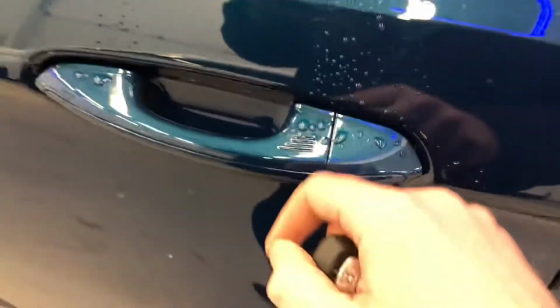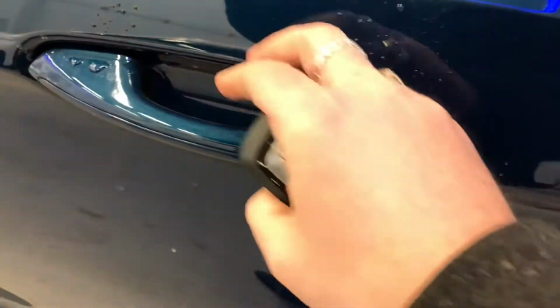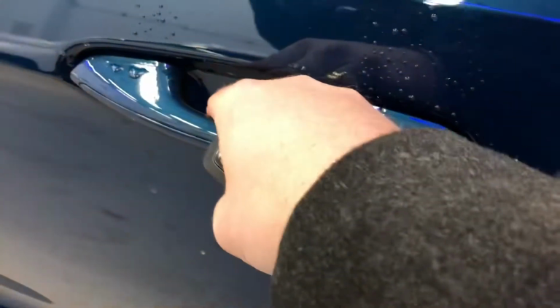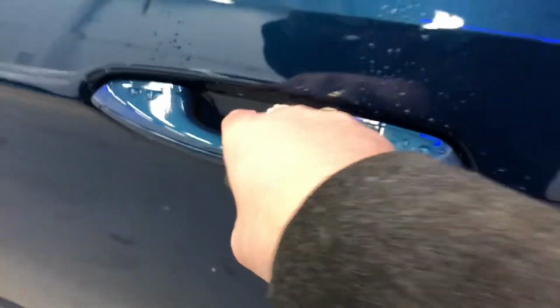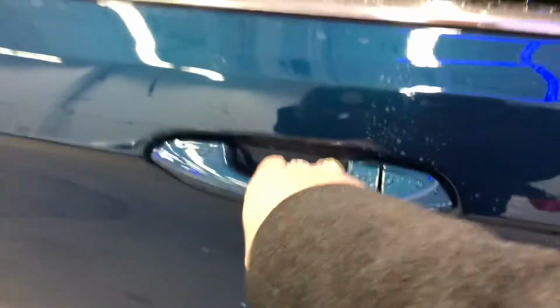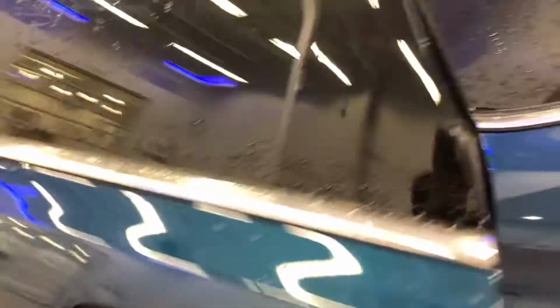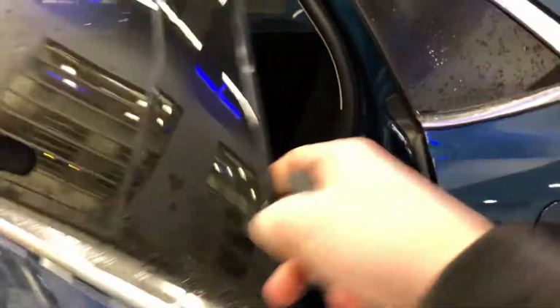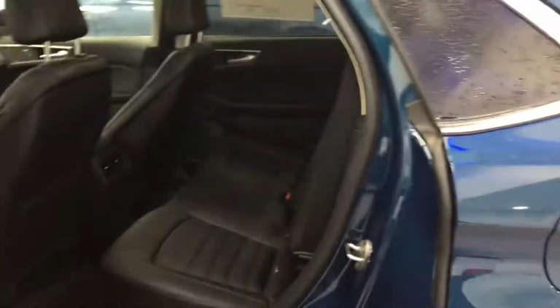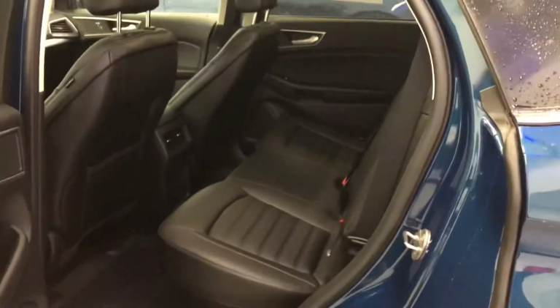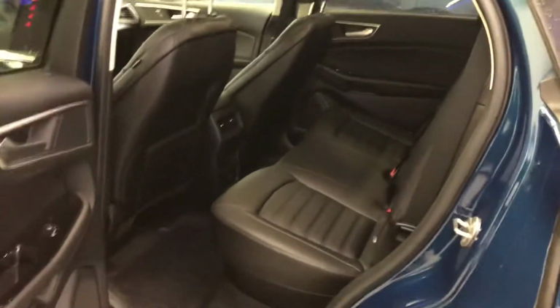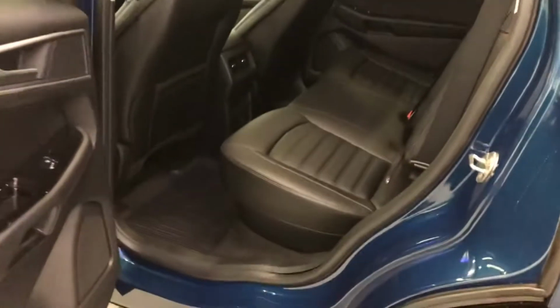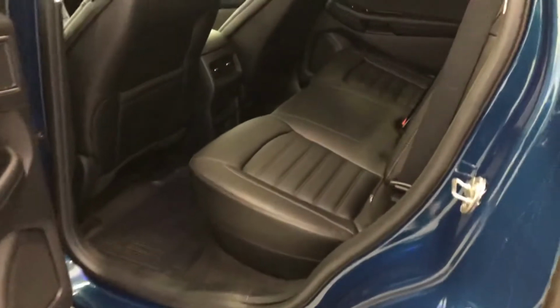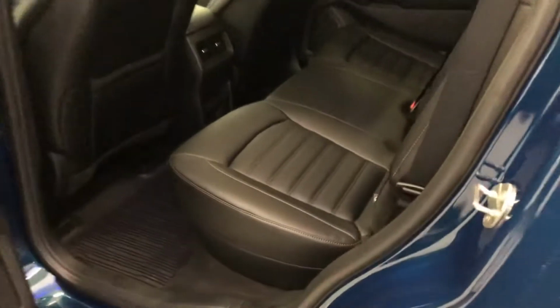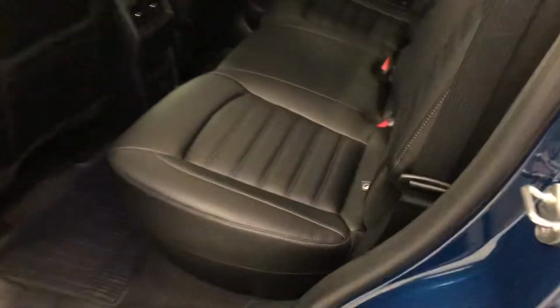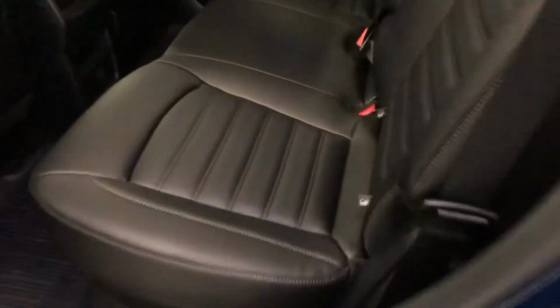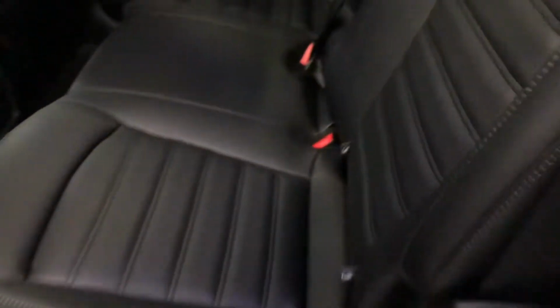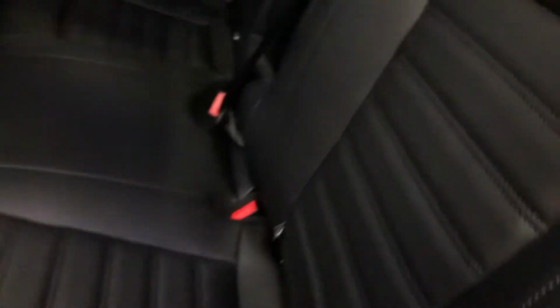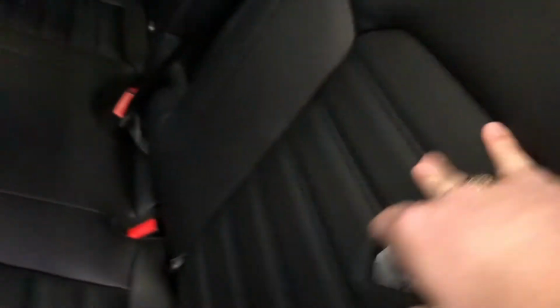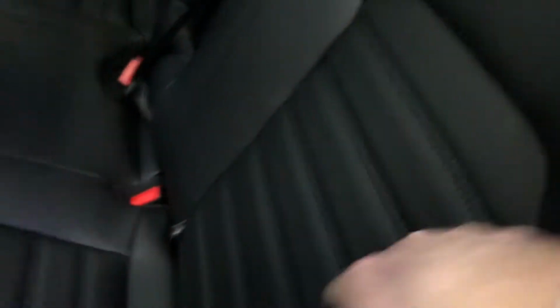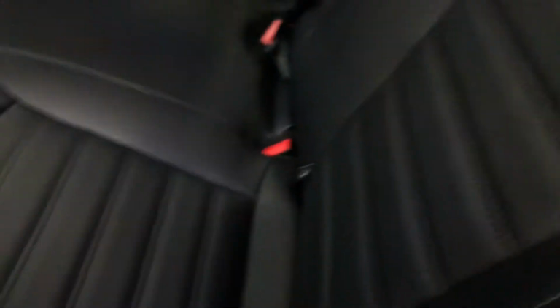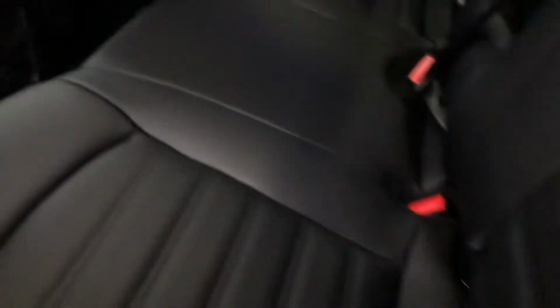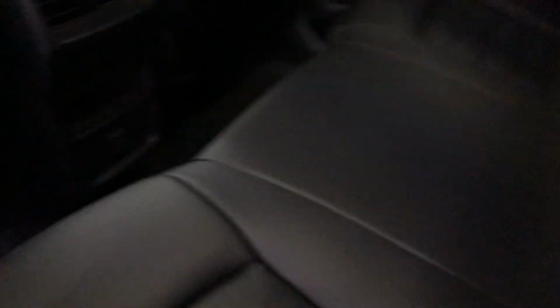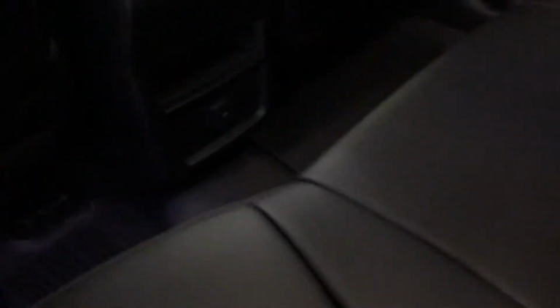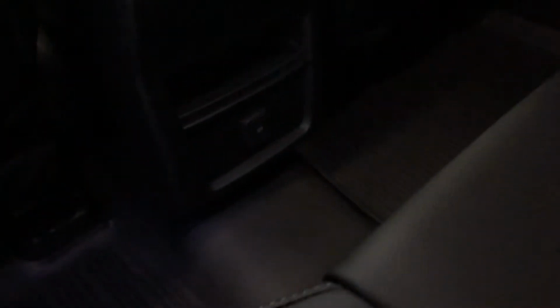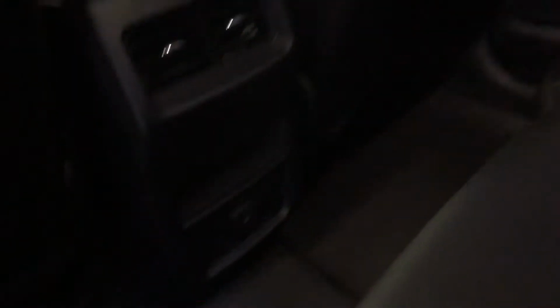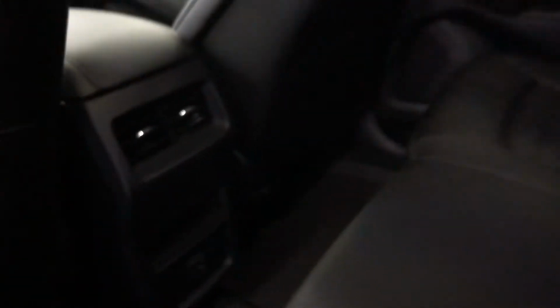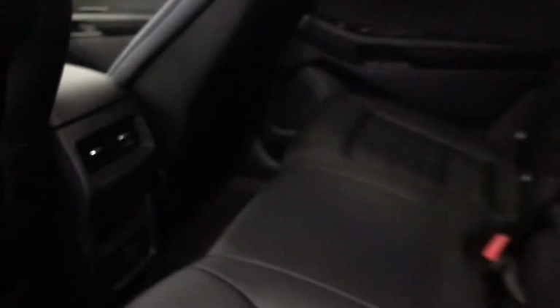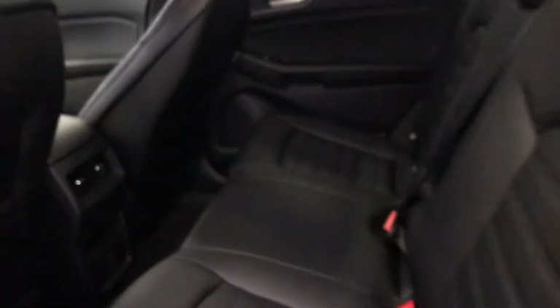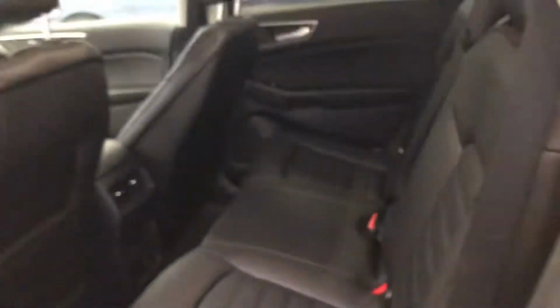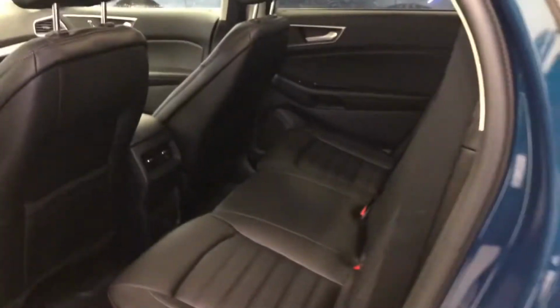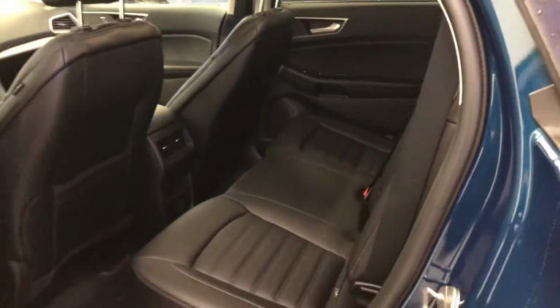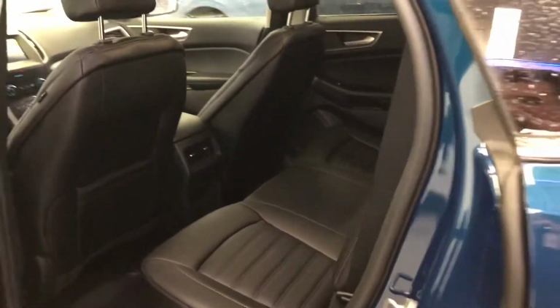Even the back door is unlocked by just putting your hand inside. Open up the back seat and you see this gorgeous leather interior — the seats are super easy to wipe down. You do have a 12-volt power inverter back there as well, and all kinds of room in the back.